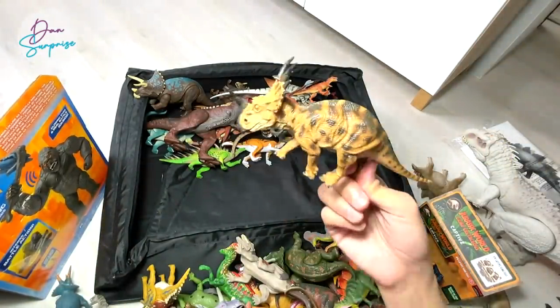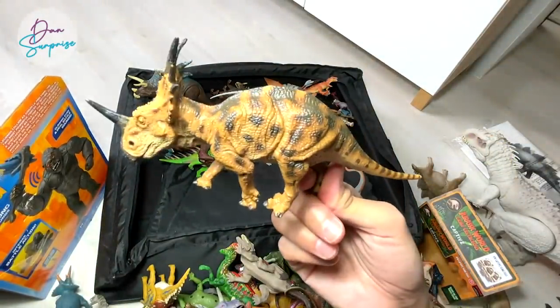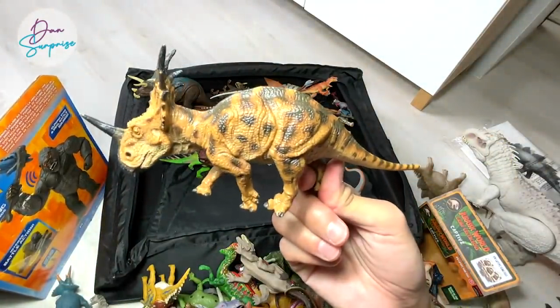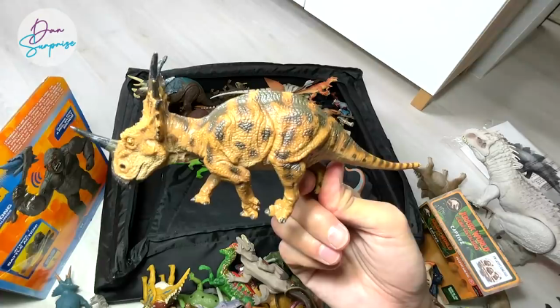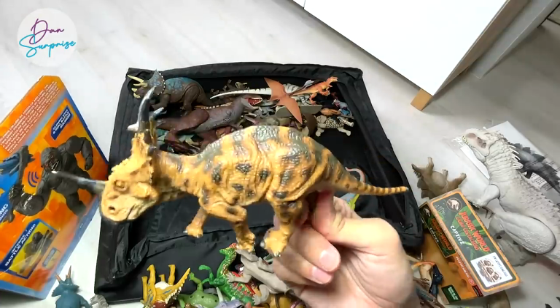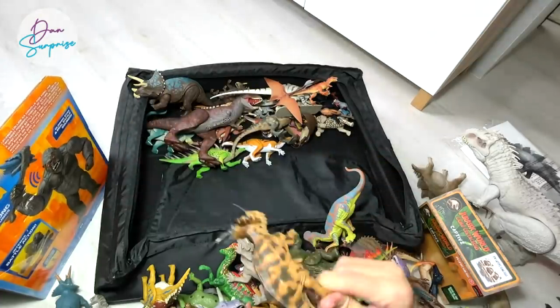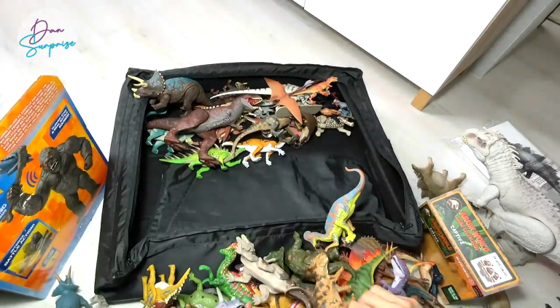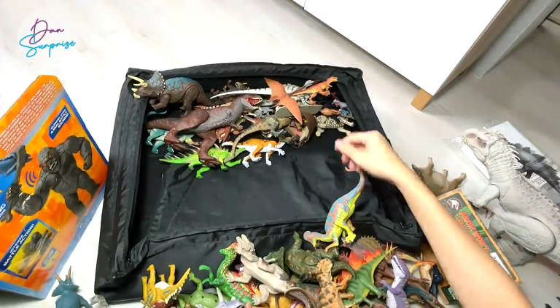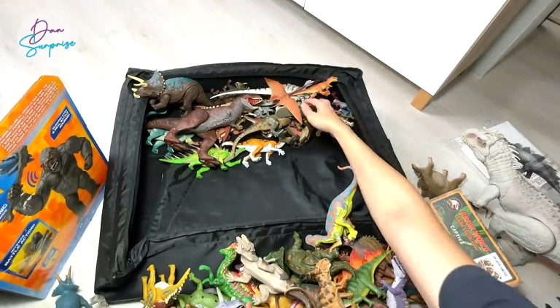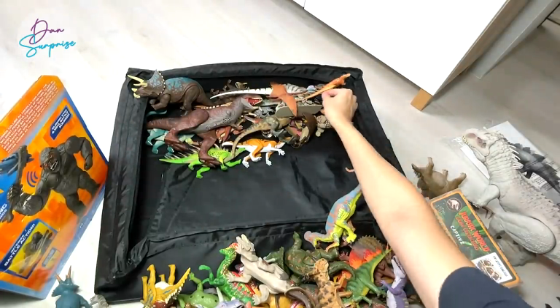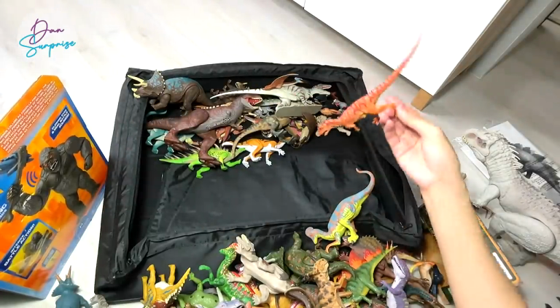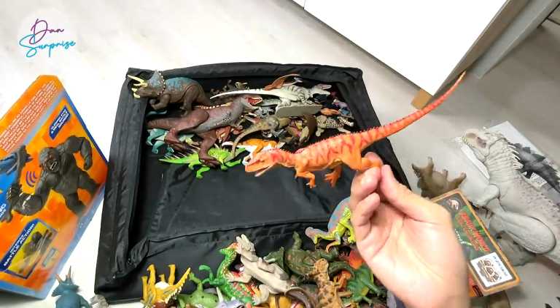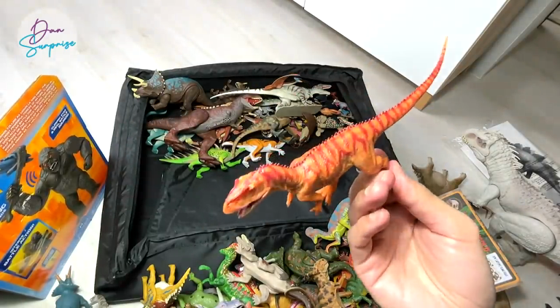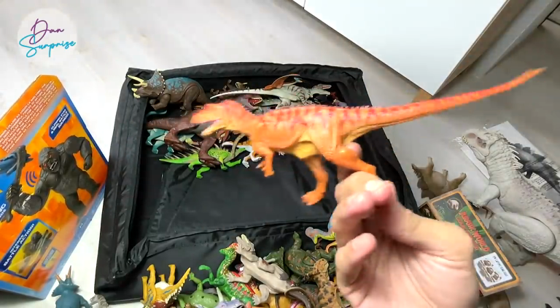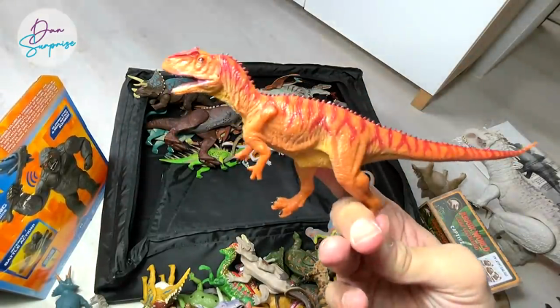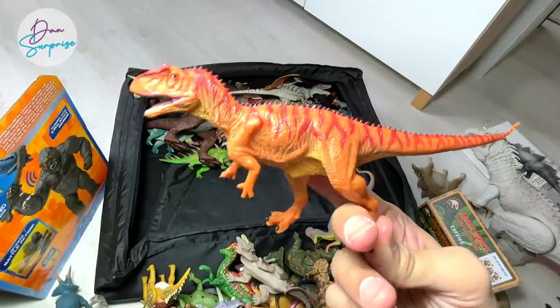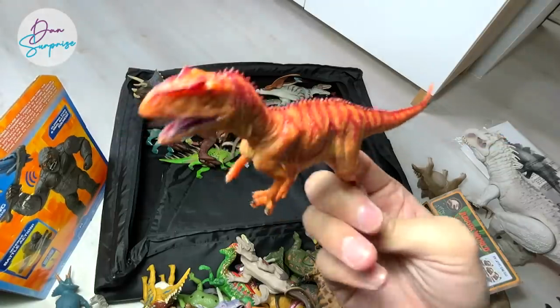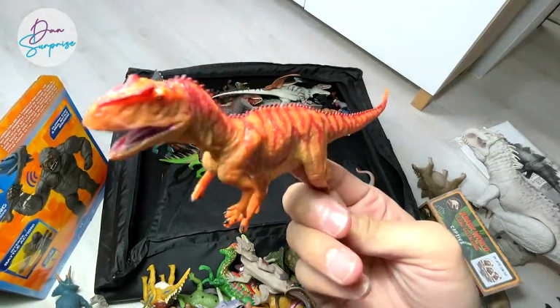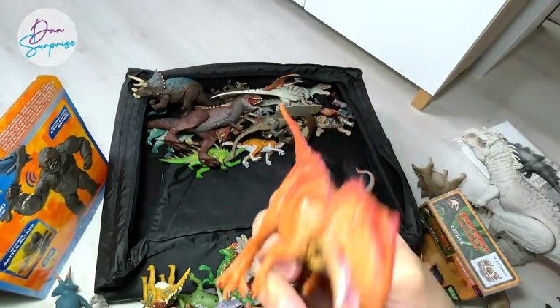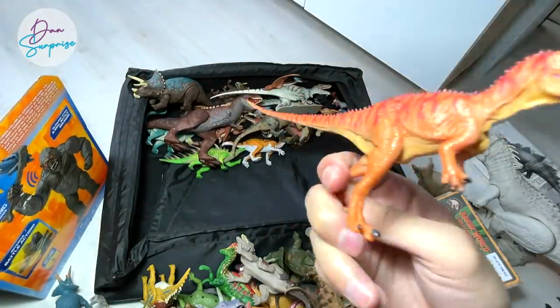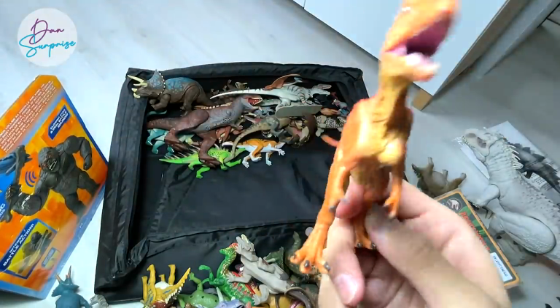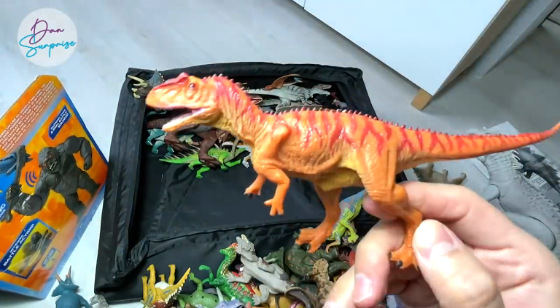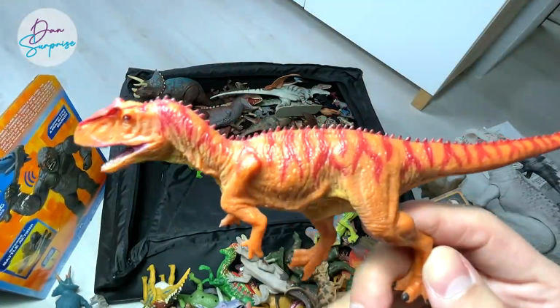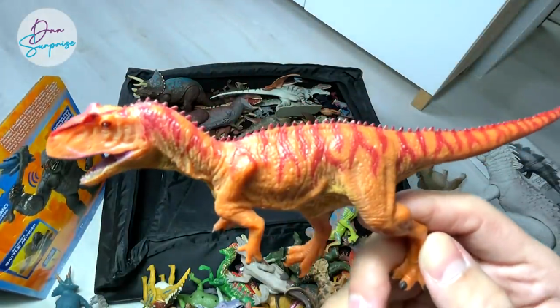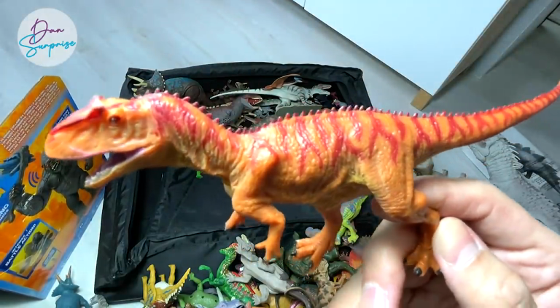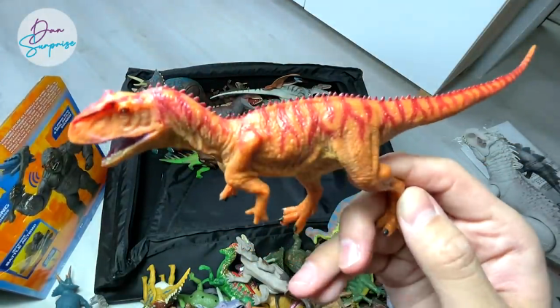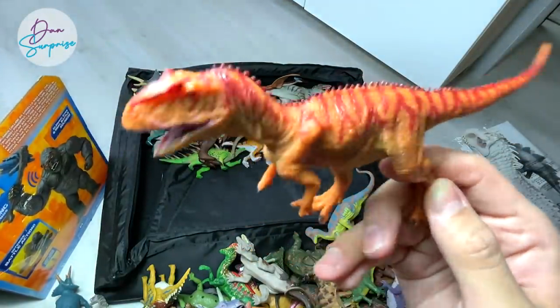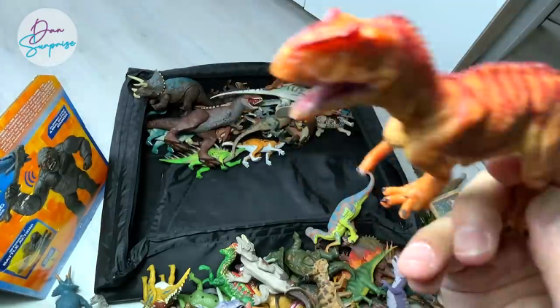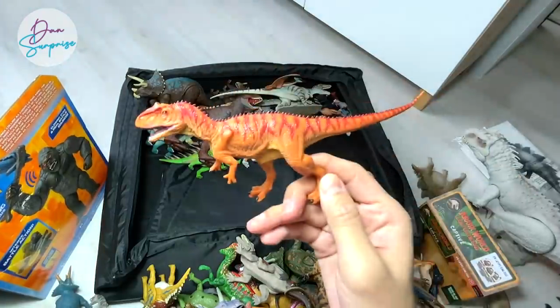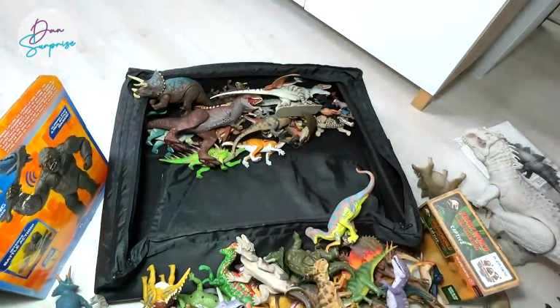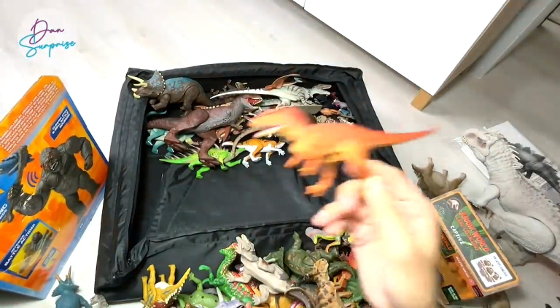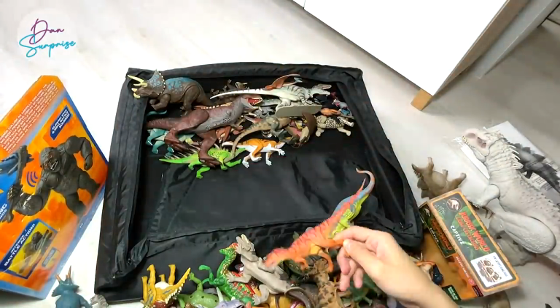Styracosaurus from Favorite Co - a very nice figure, pretty small and light. And another figure from Favorite Co - an Allosaurus, which is known as the different lizard.